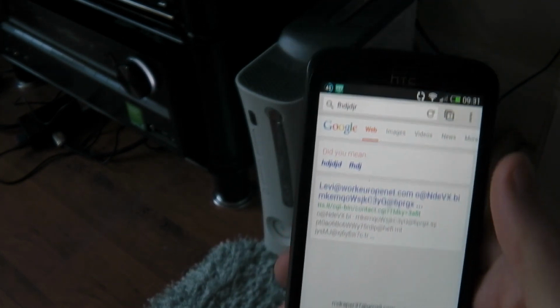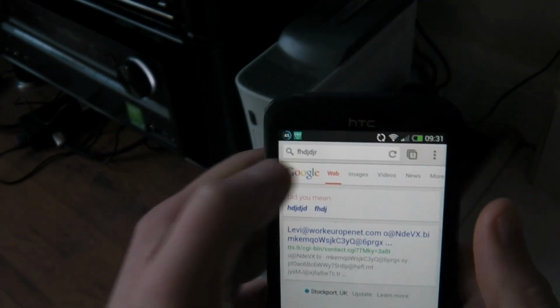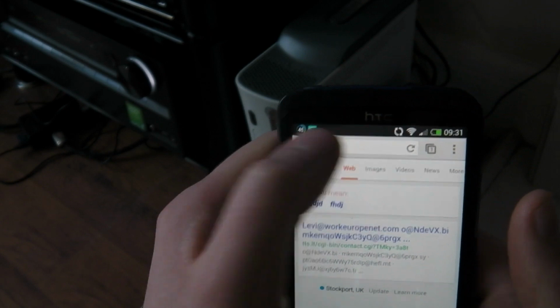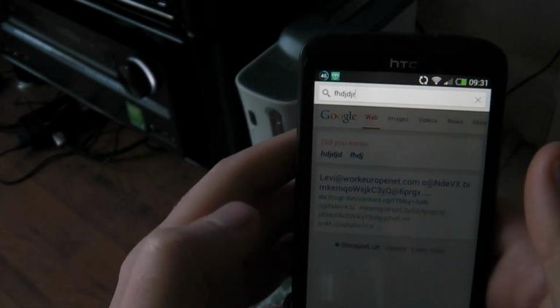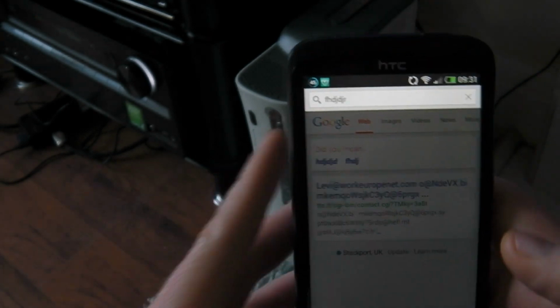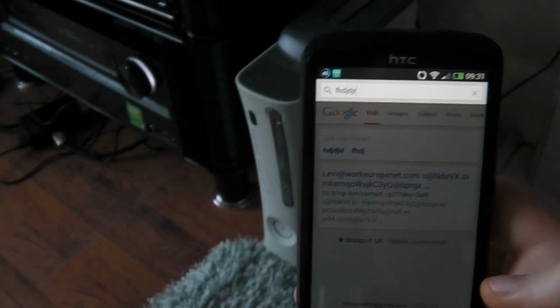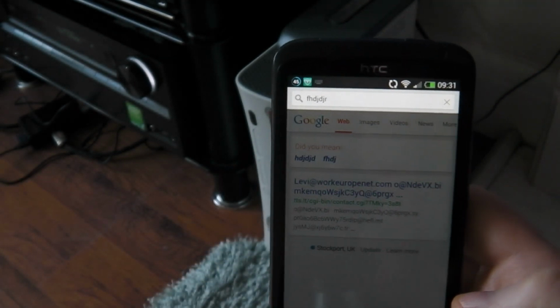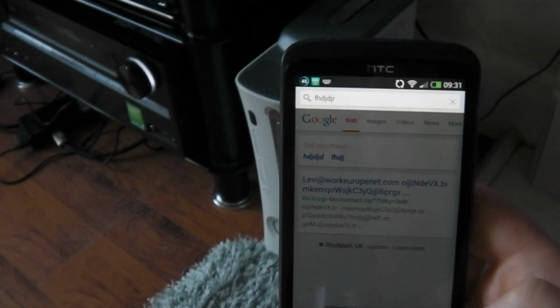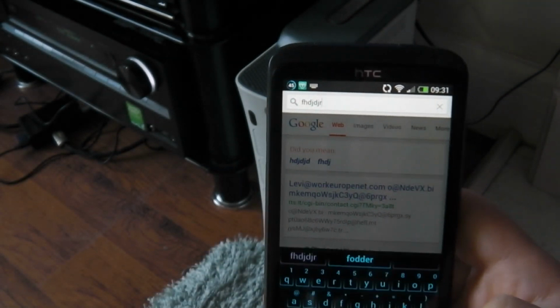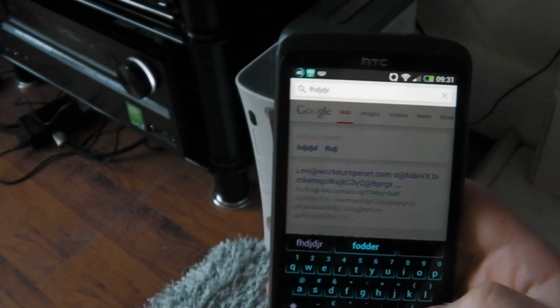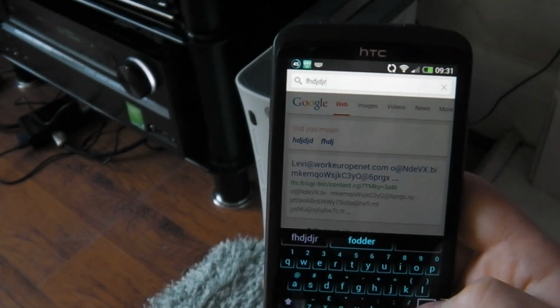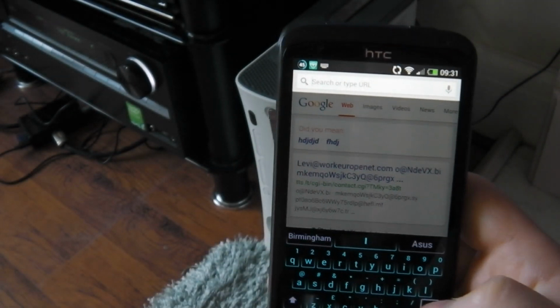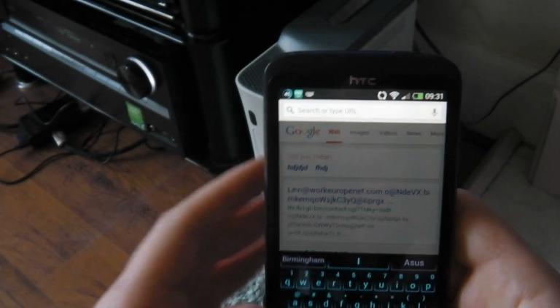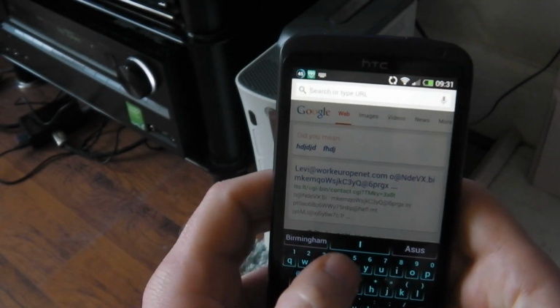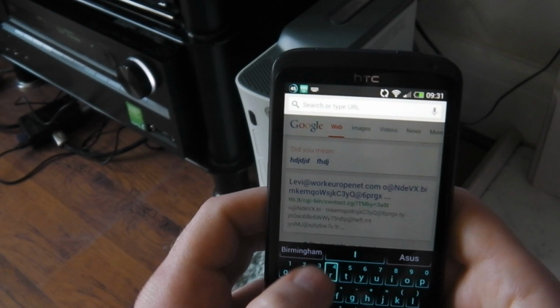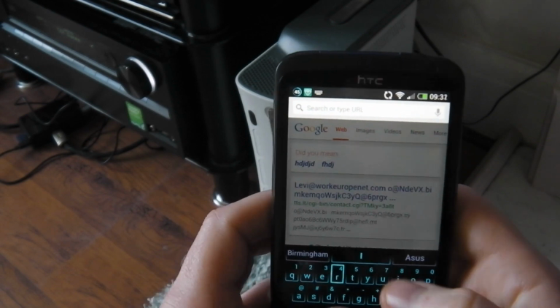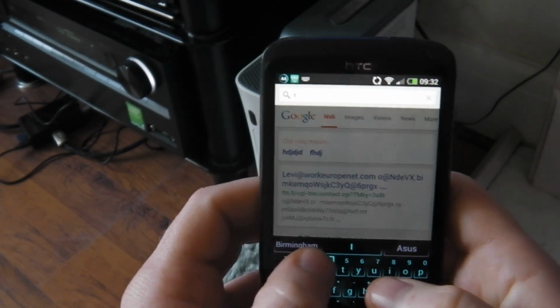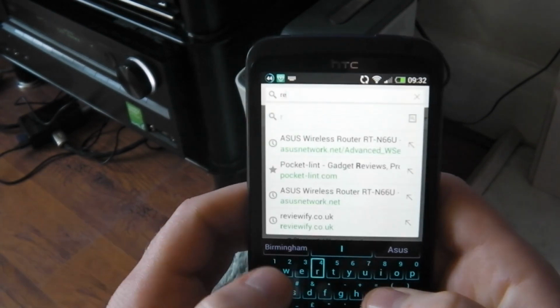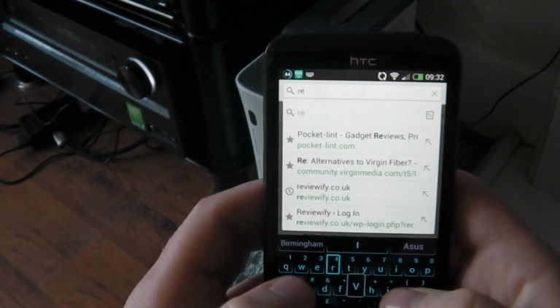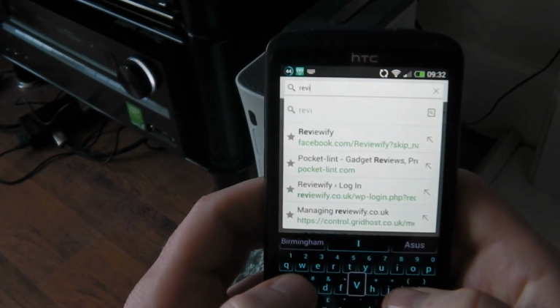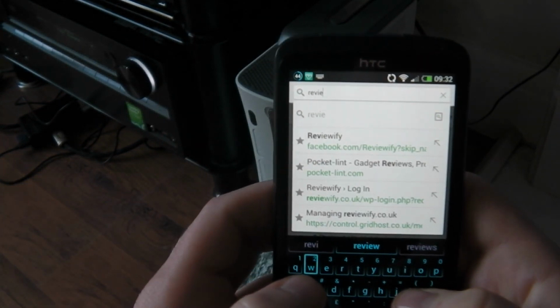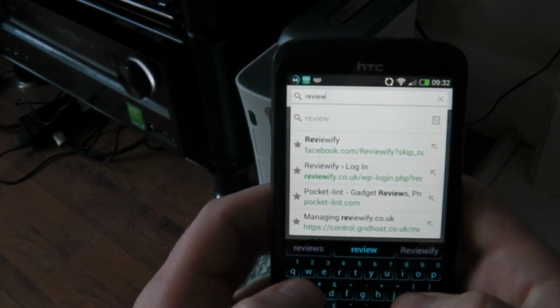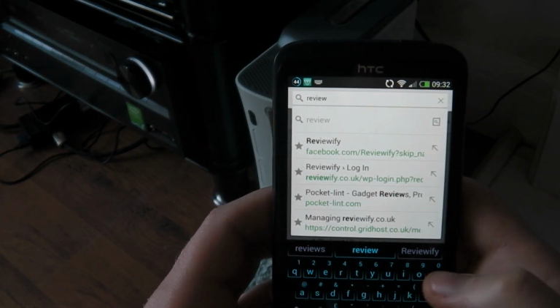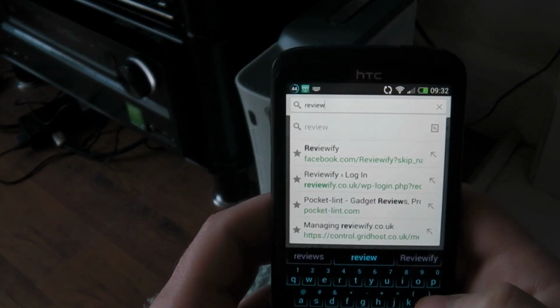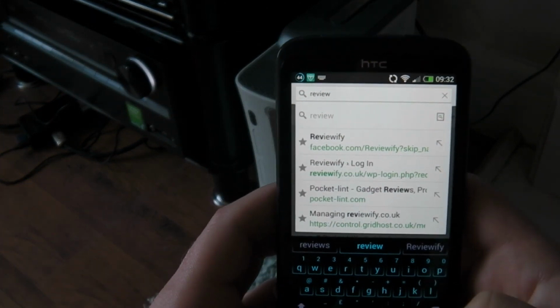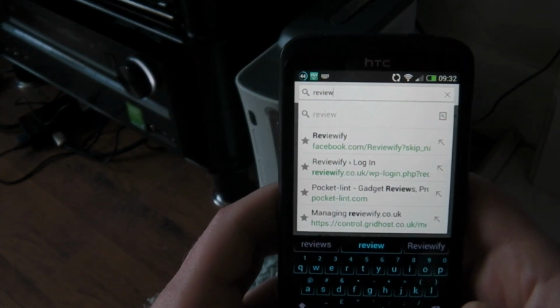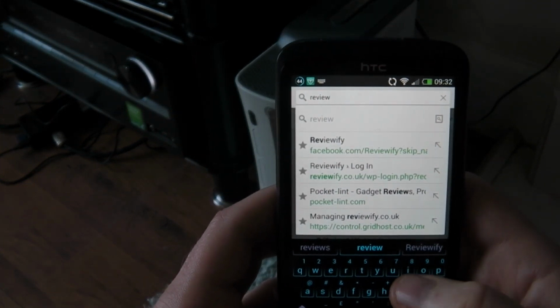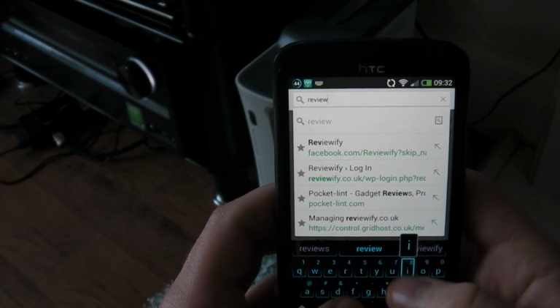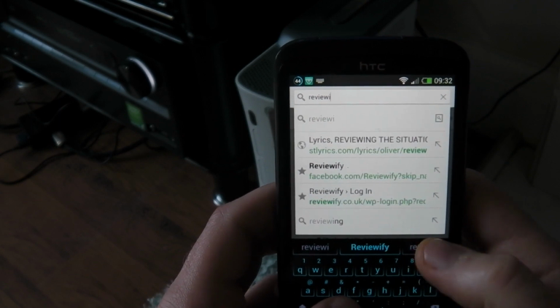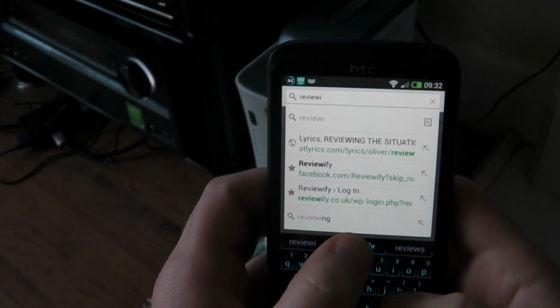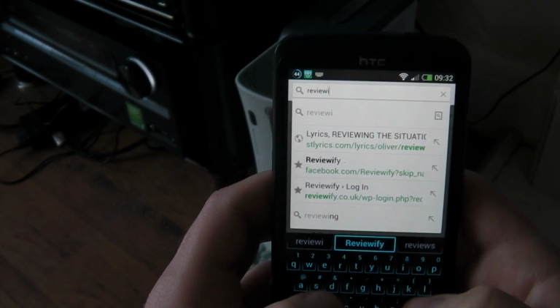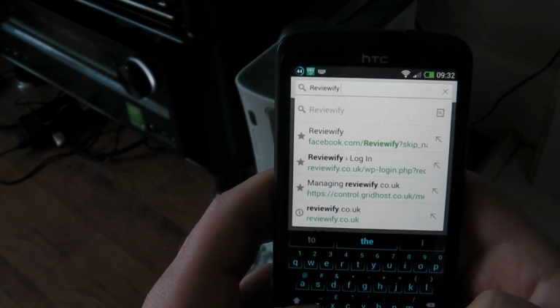Now this keeps happening over and over again. So if I leave this for a little bit on this connection, which is the 2G connection, it will then do exactly the same thing.